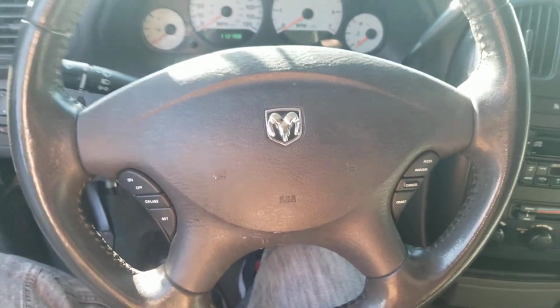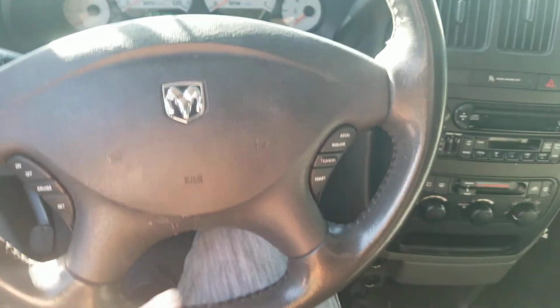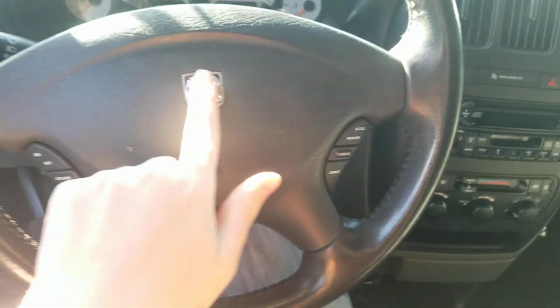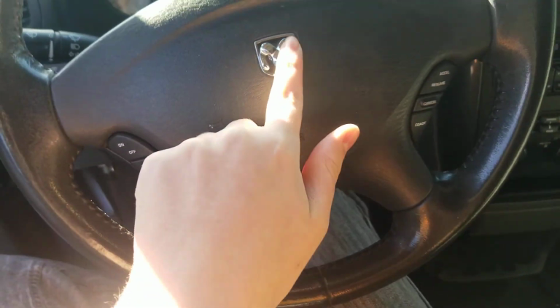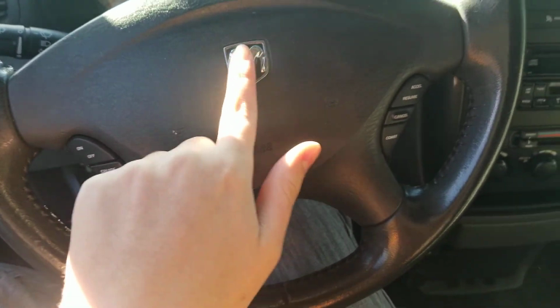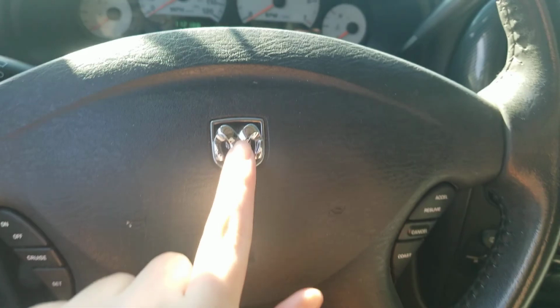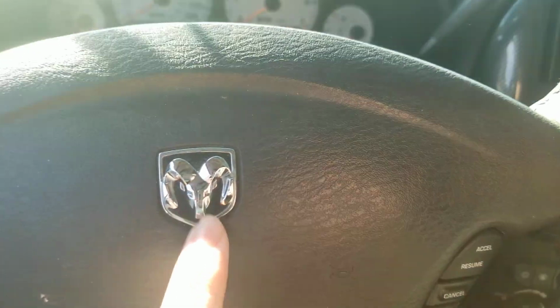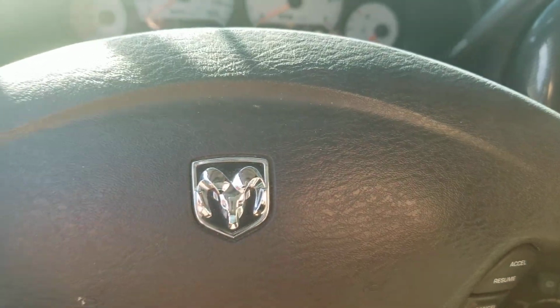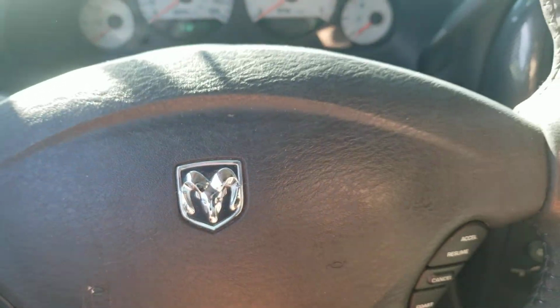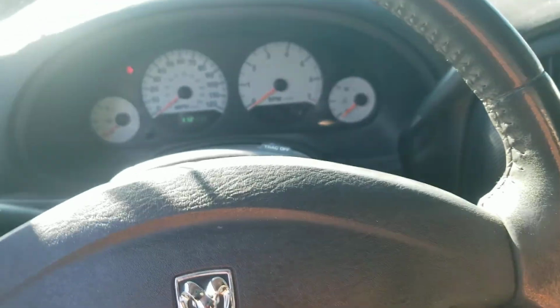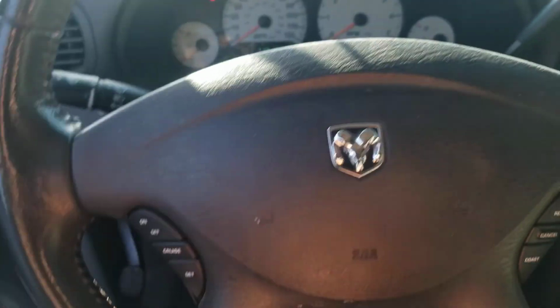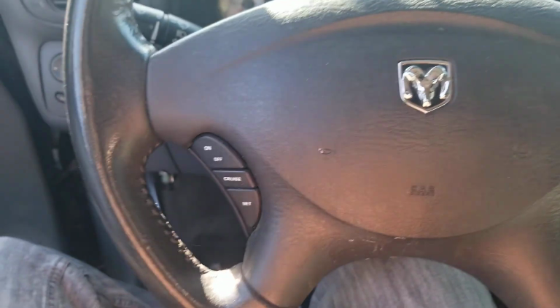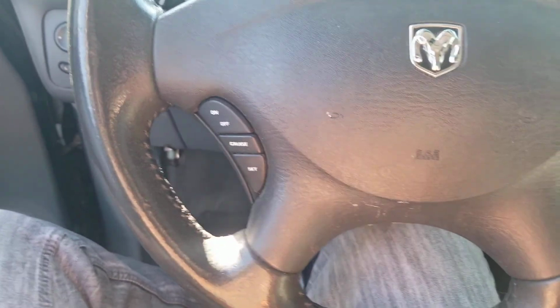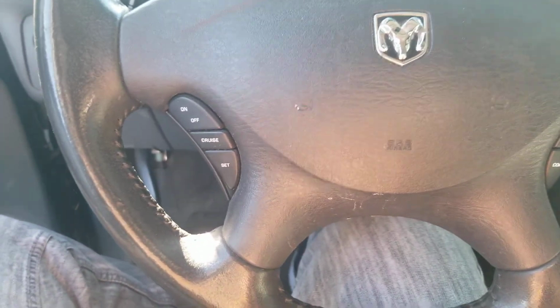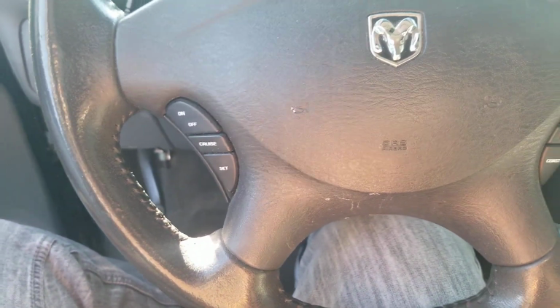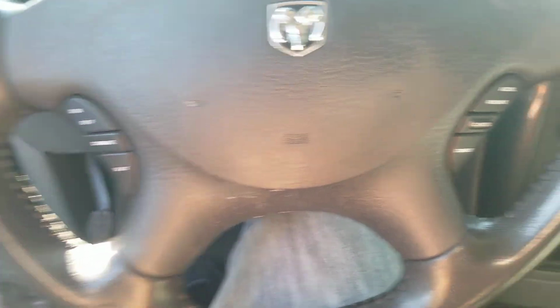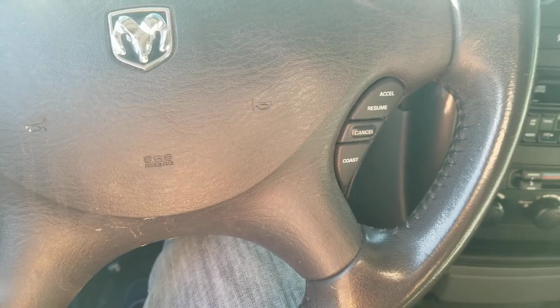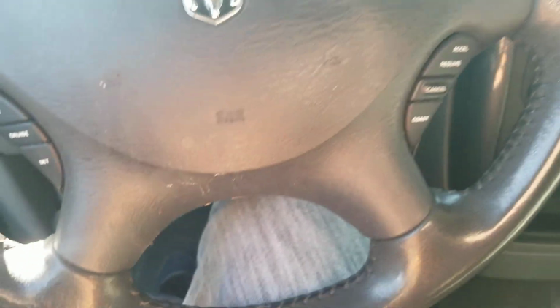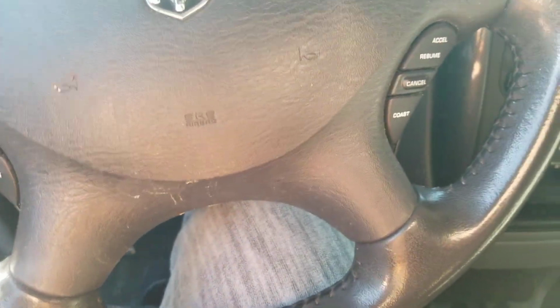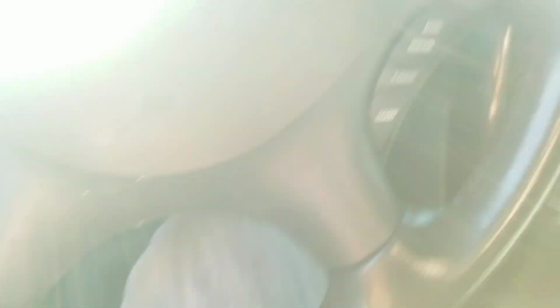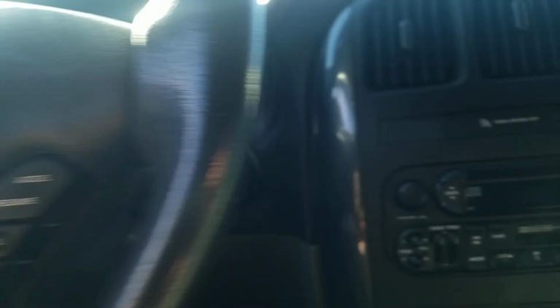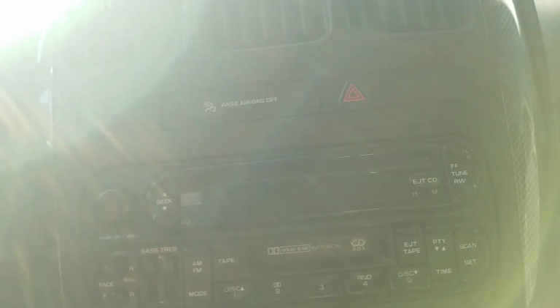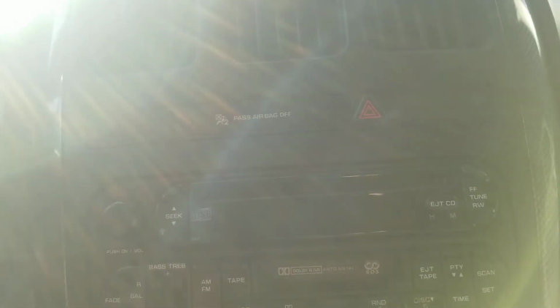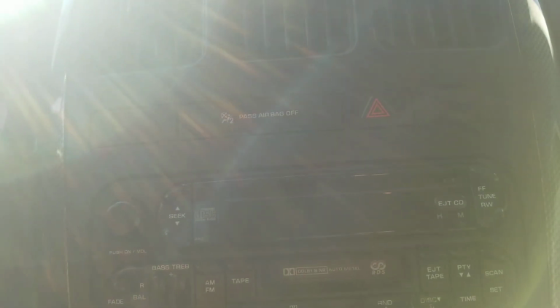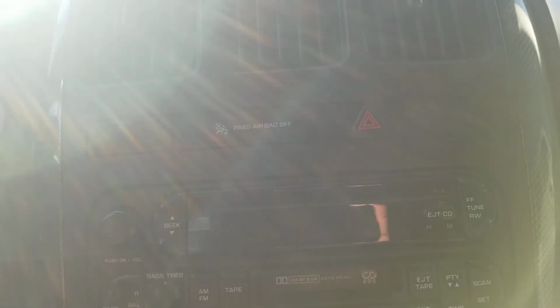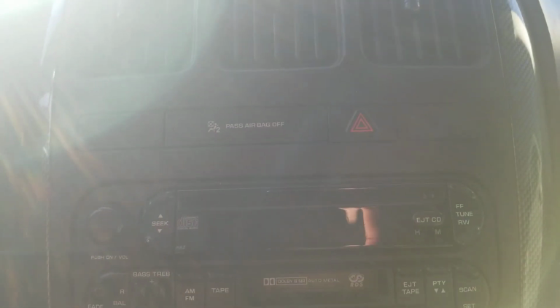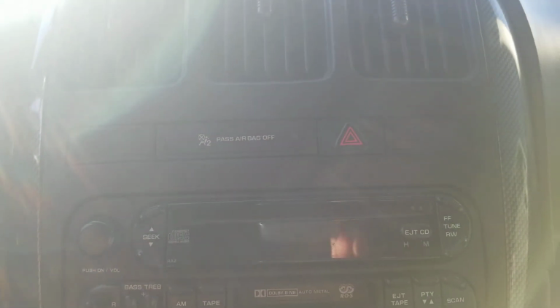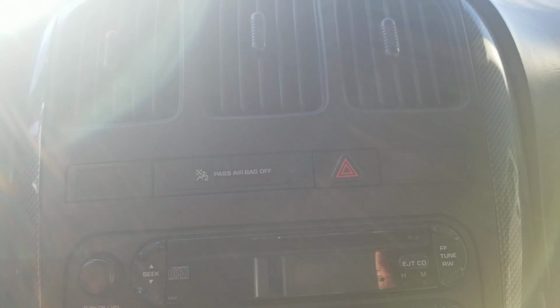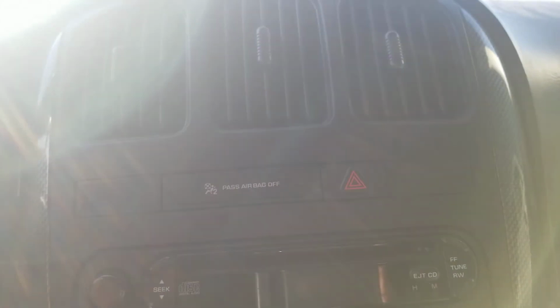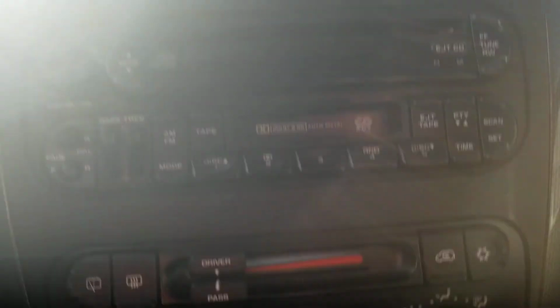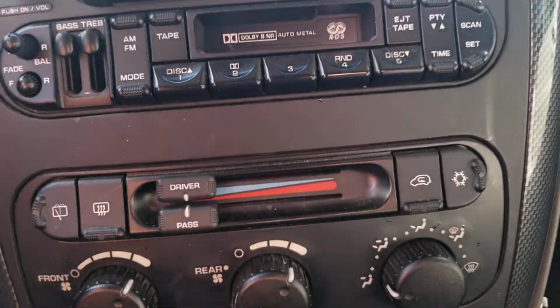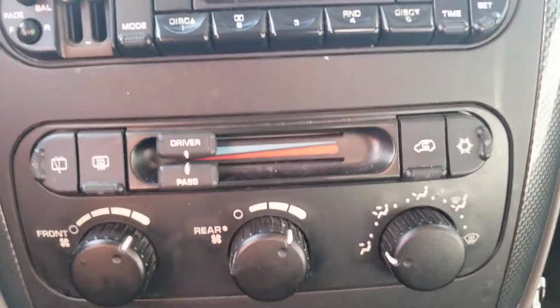Here is the Dodge steering wheel in the middle with the Dodge logo right there. You also got the cruise controls and acceleration controls. There's also a five-station AM/FM and cassette player radio with climate controls.